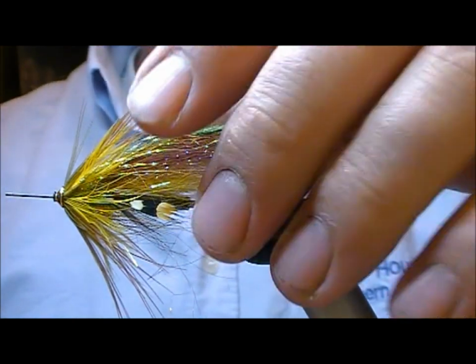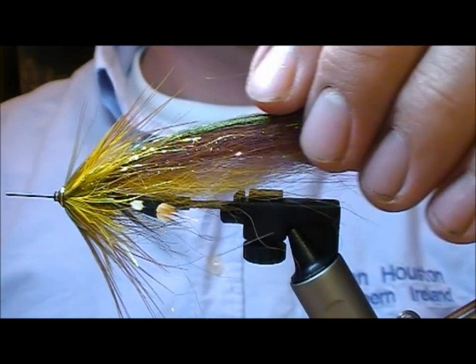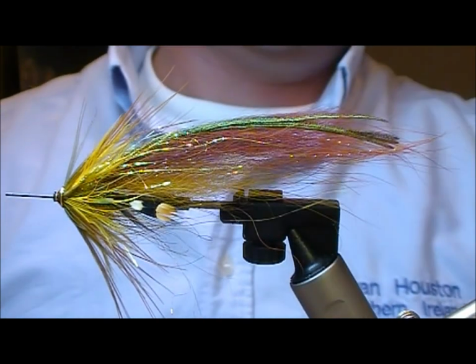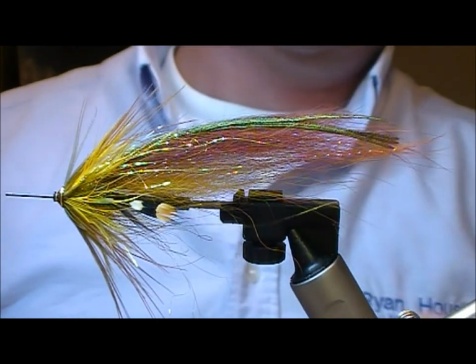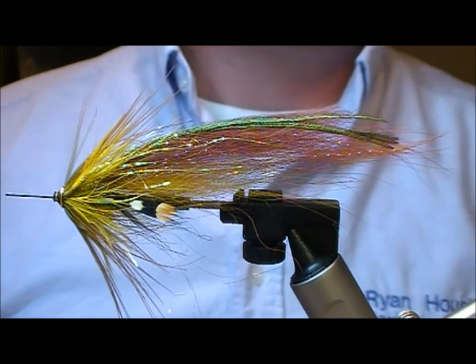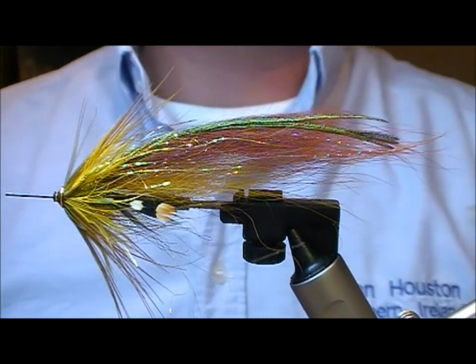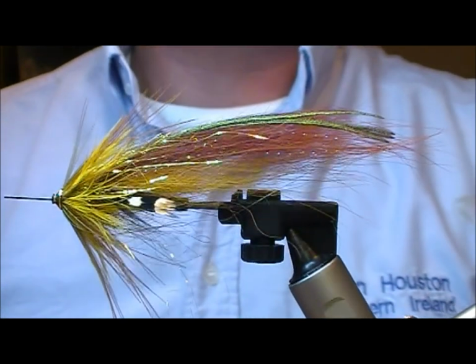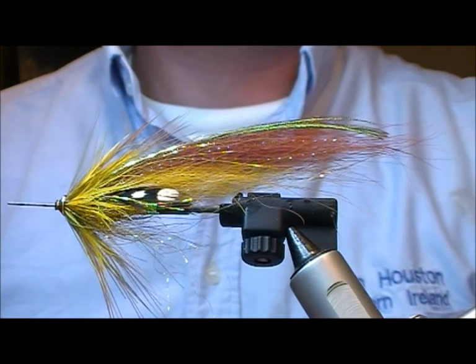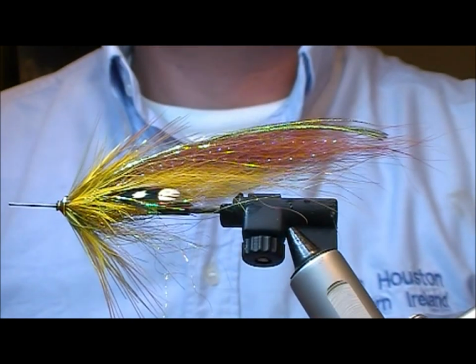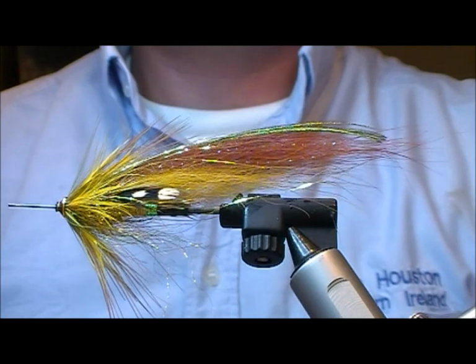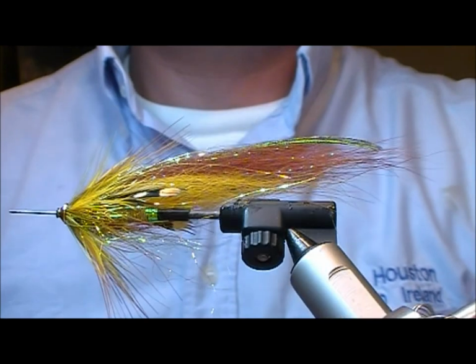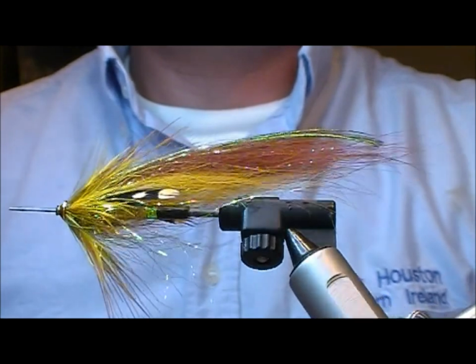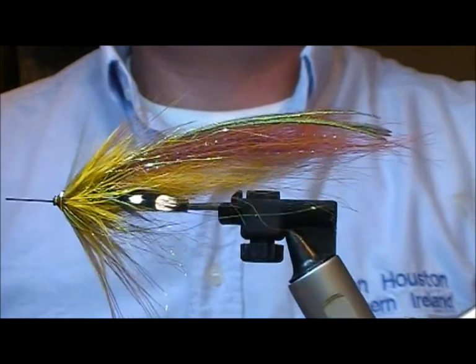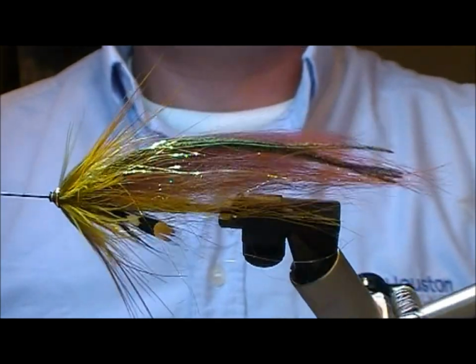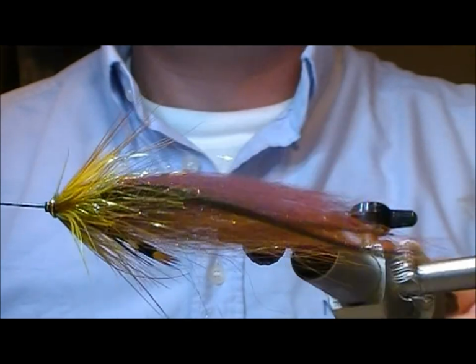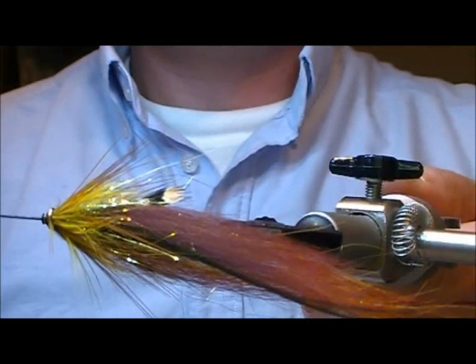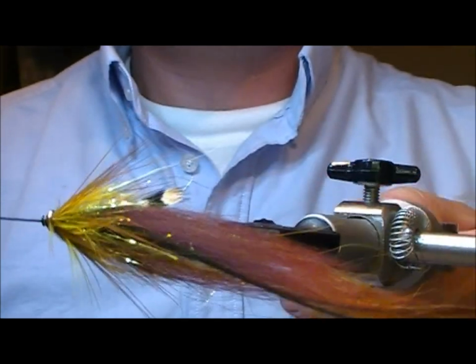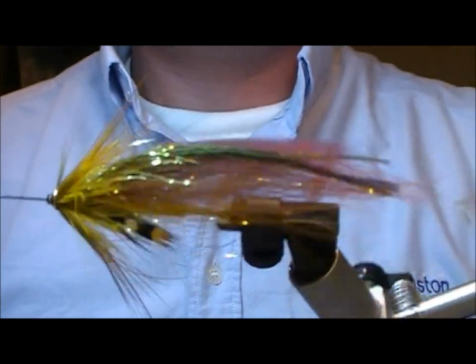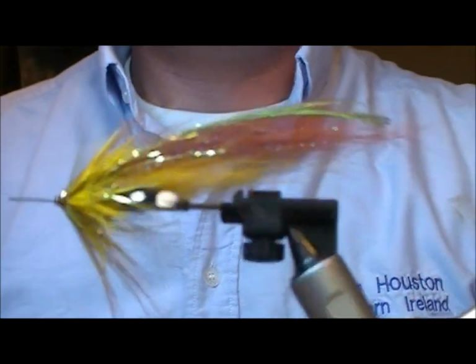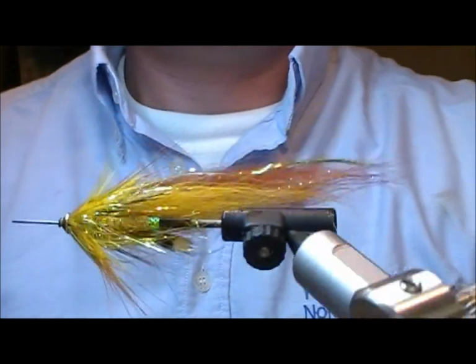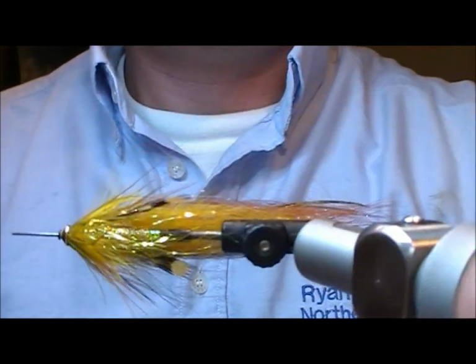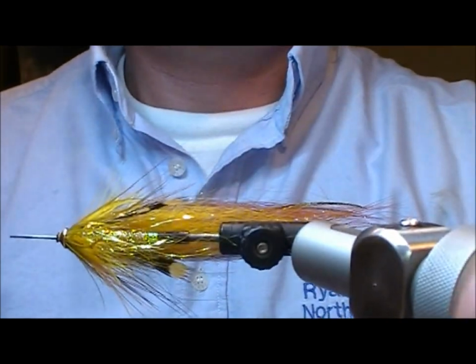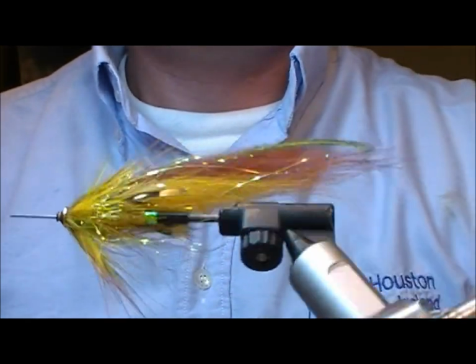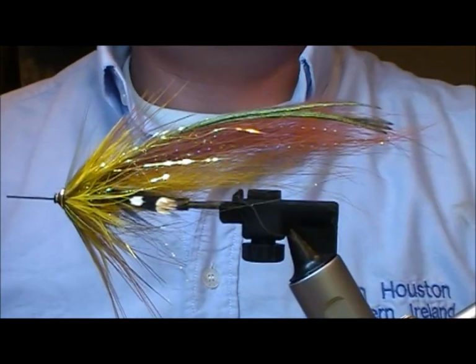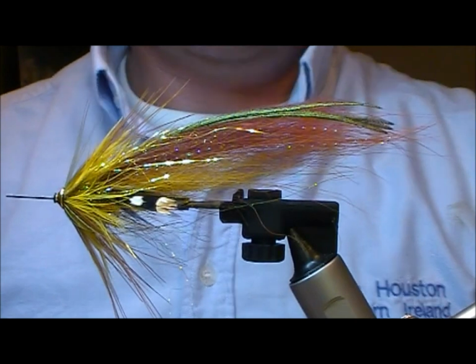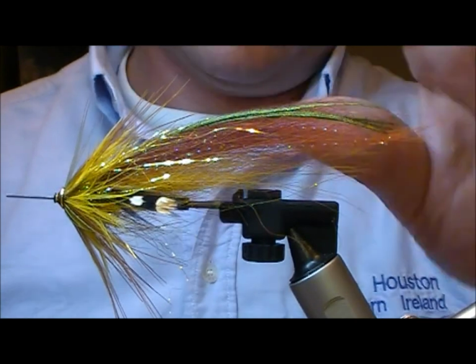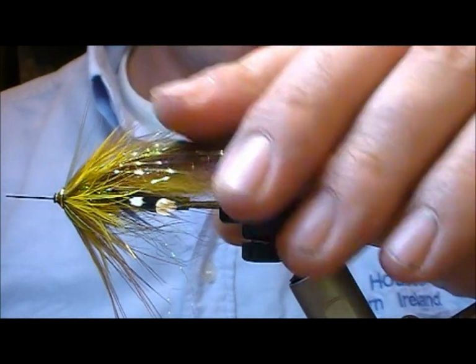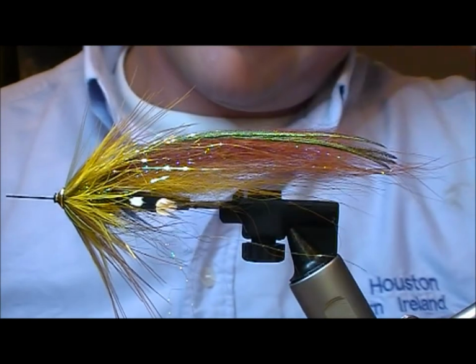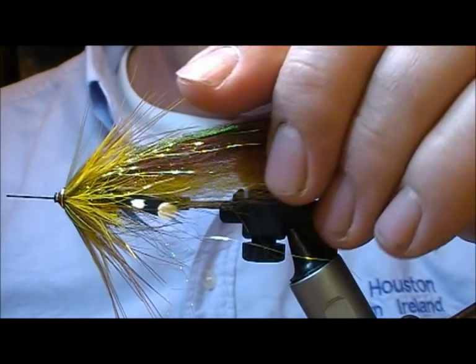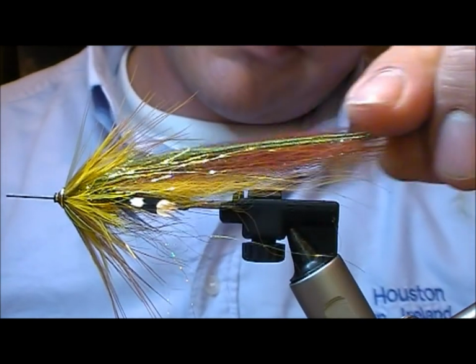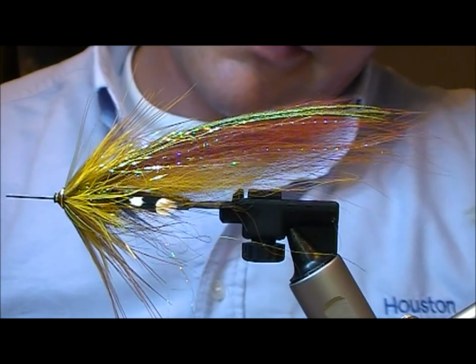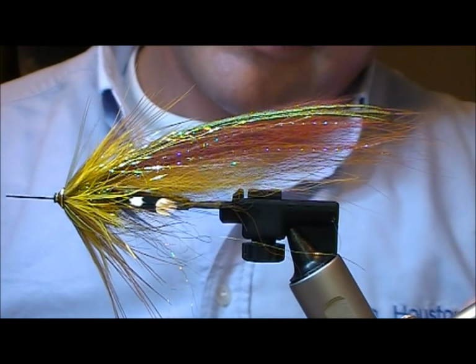That's the fly finished — that is a Brown Banana Samurai.